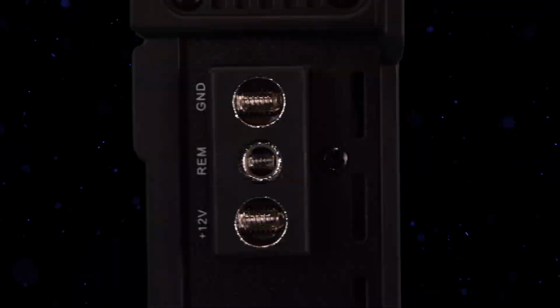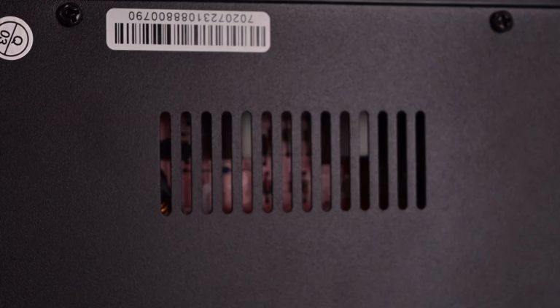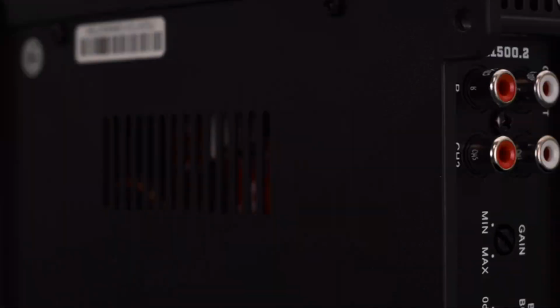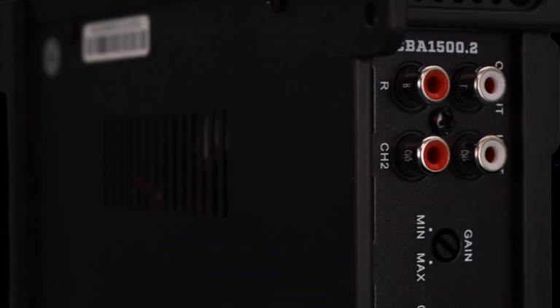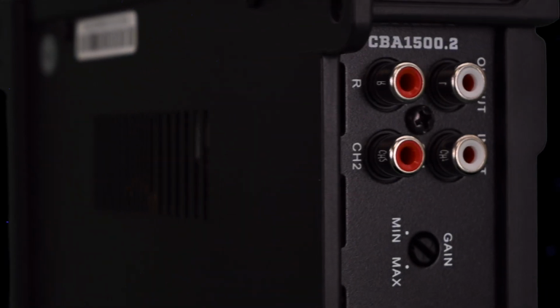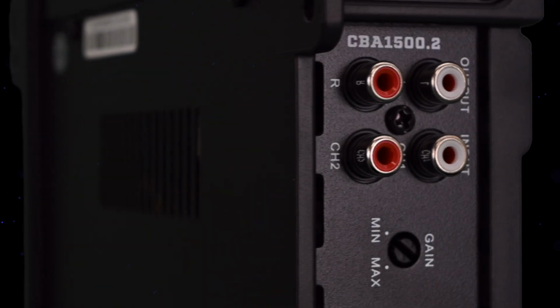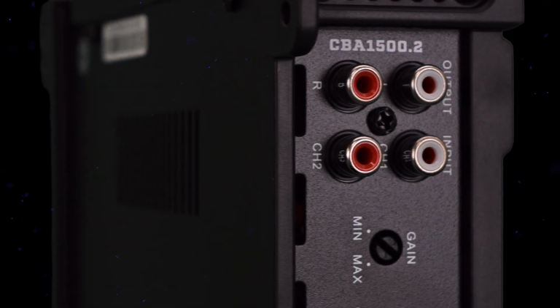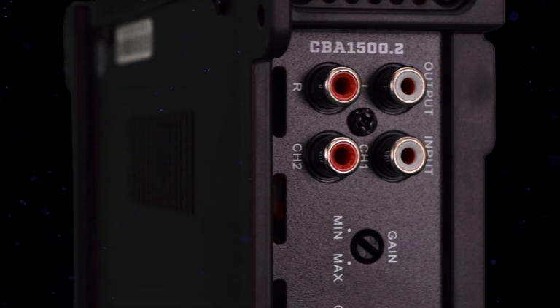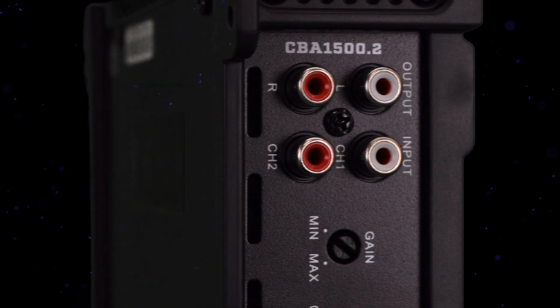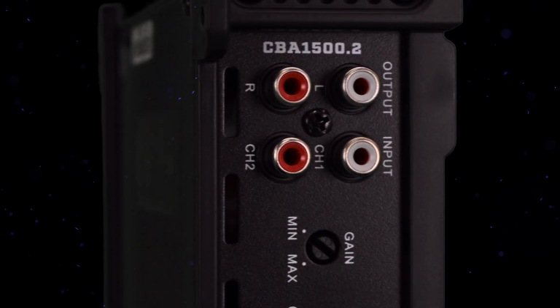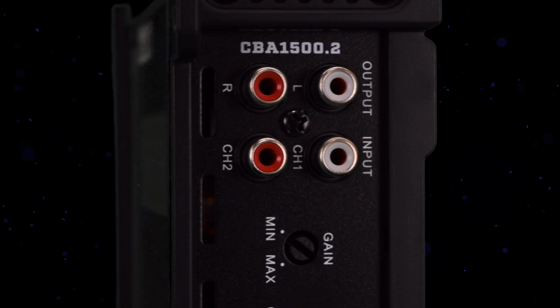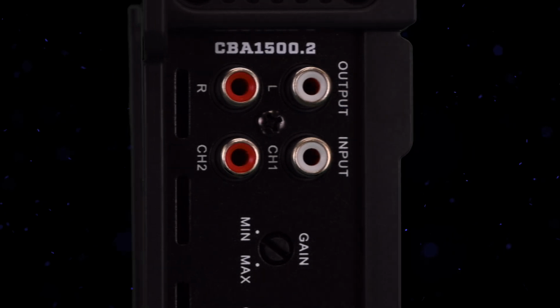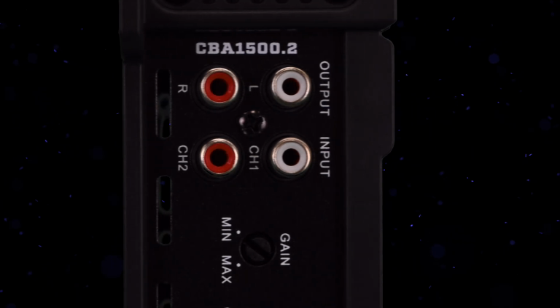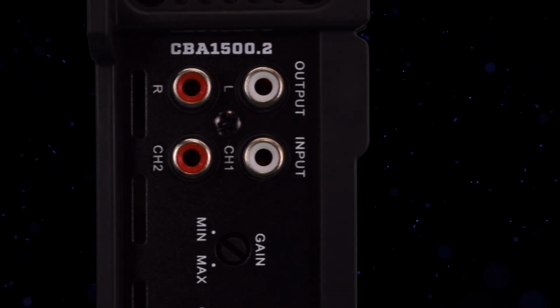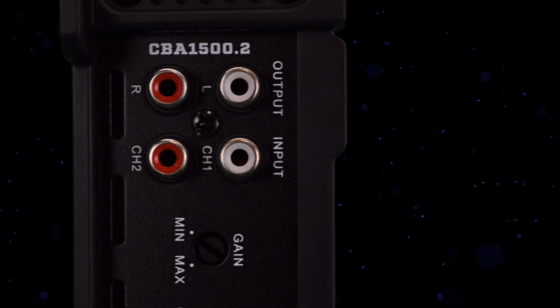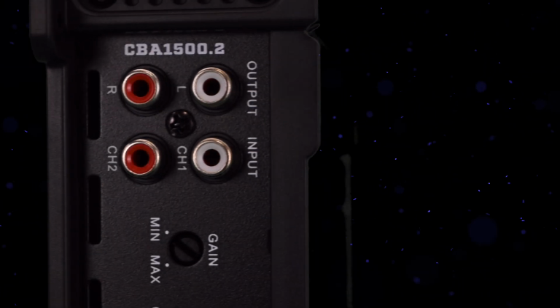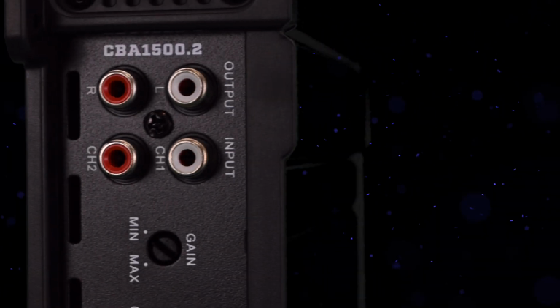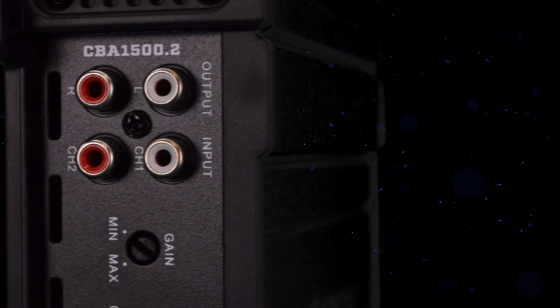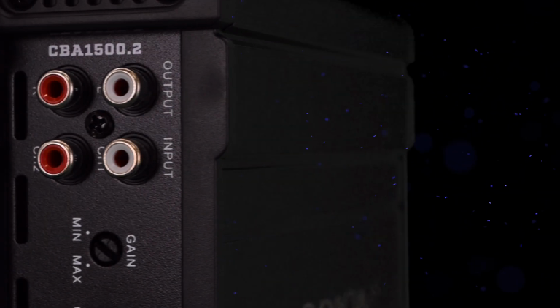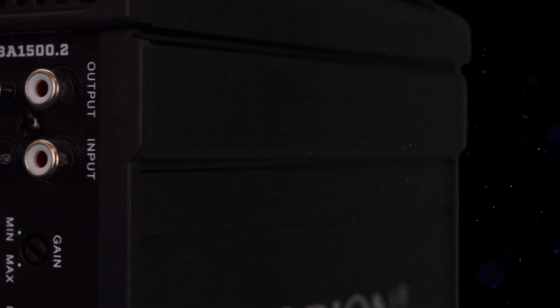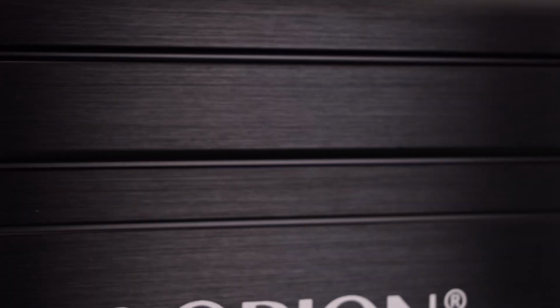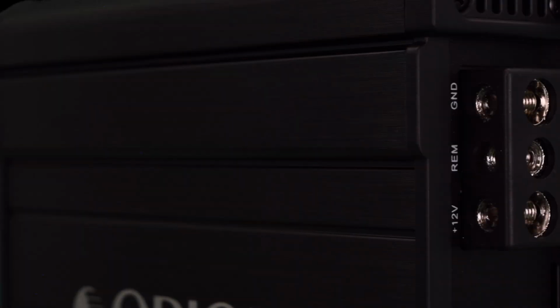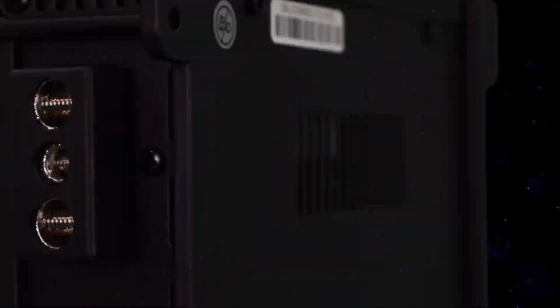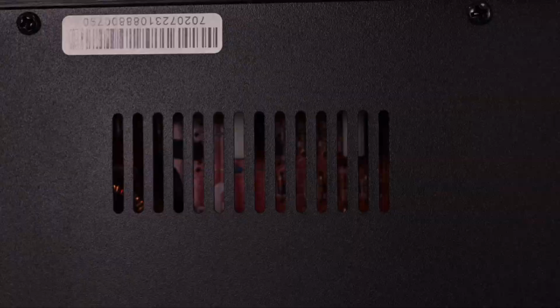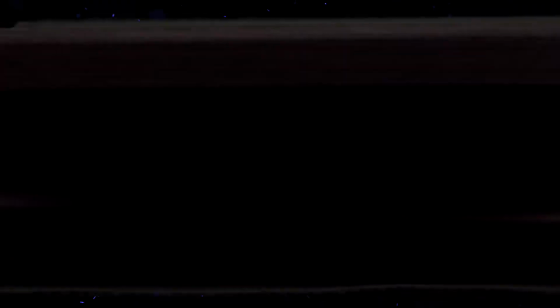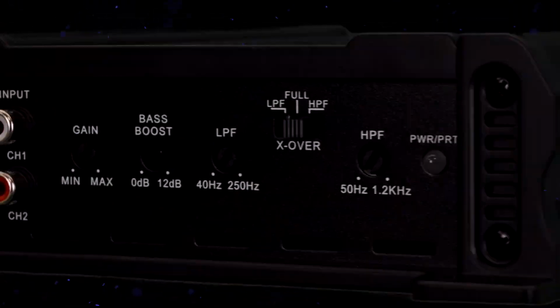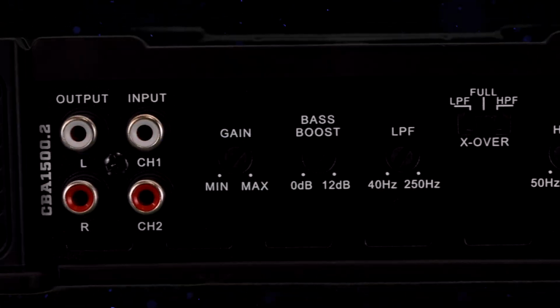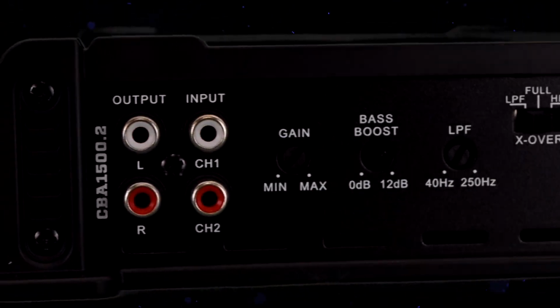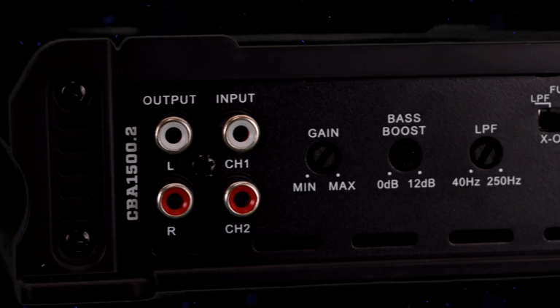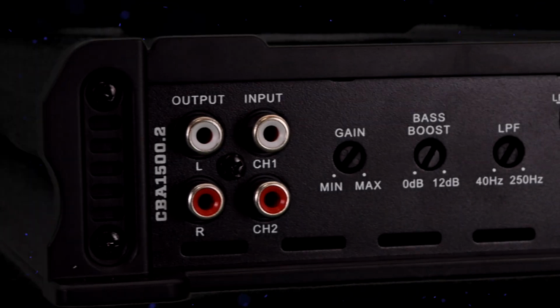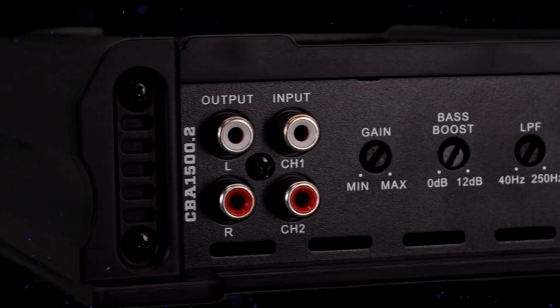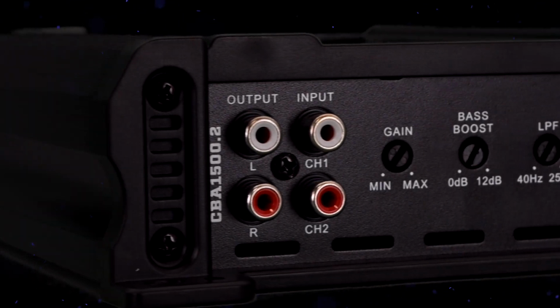Equipped with RCA inputs and outputs, this amplifier provides seamless integration with your setup, allowing you to expand your sound system with ease.